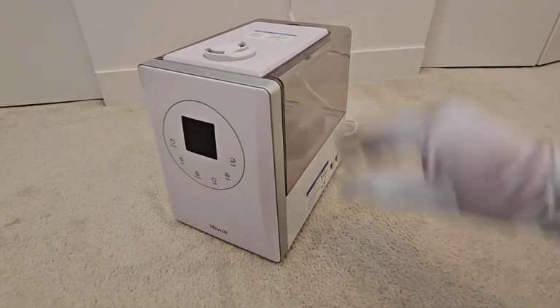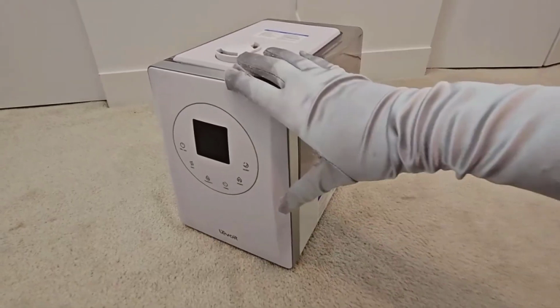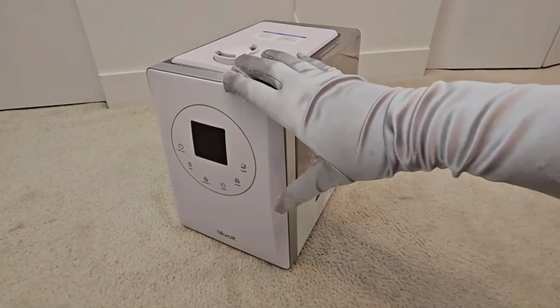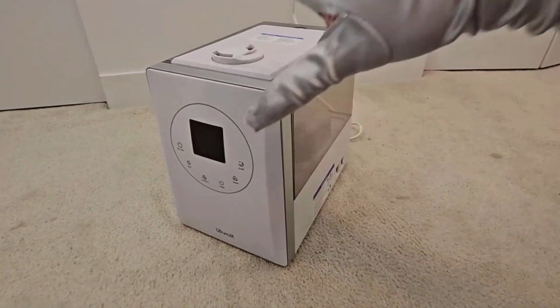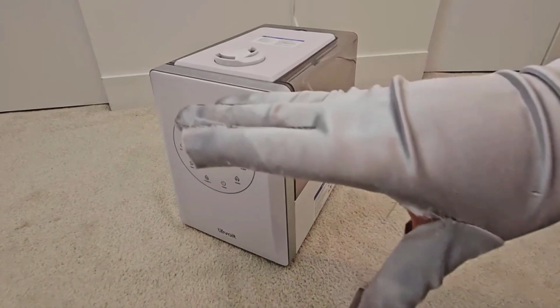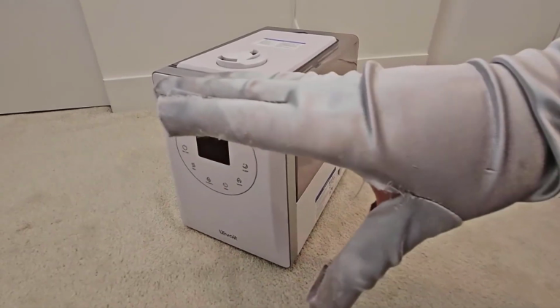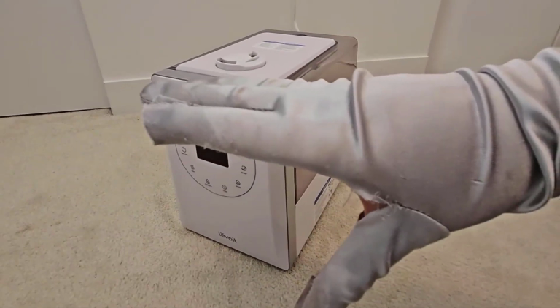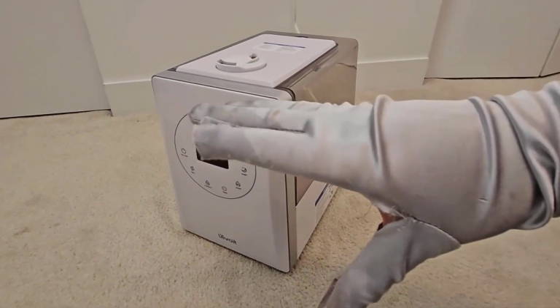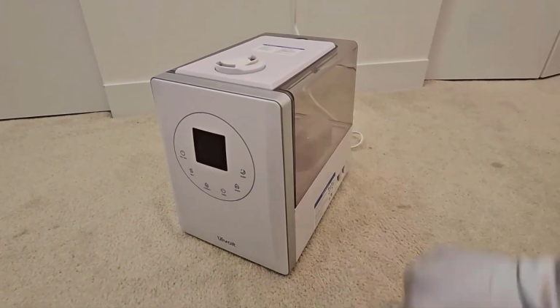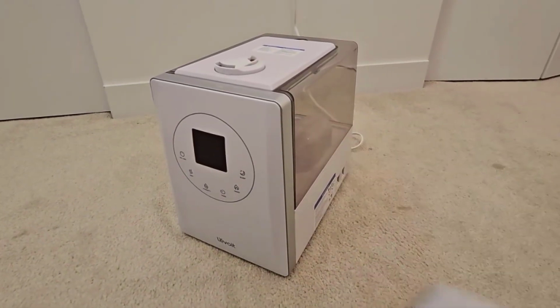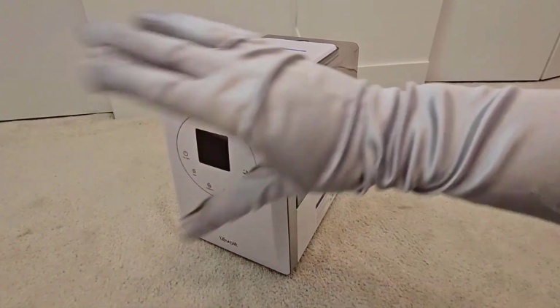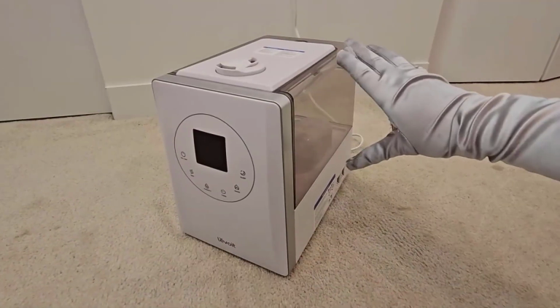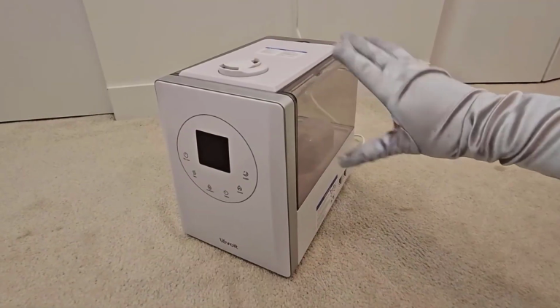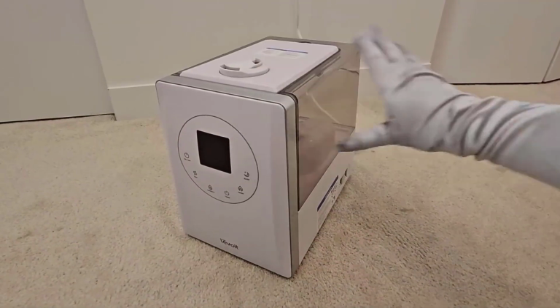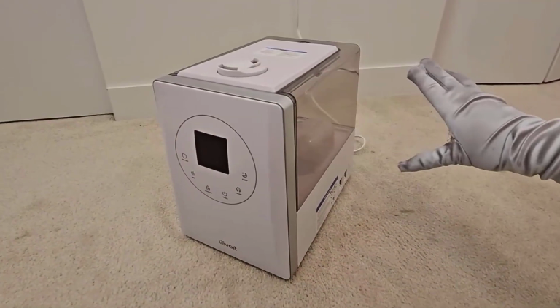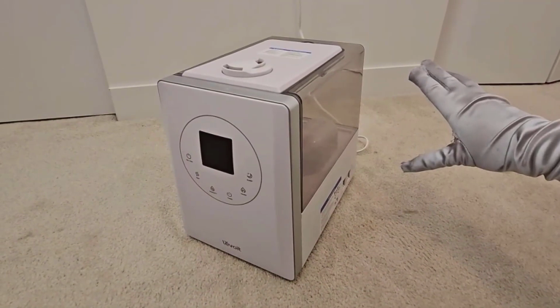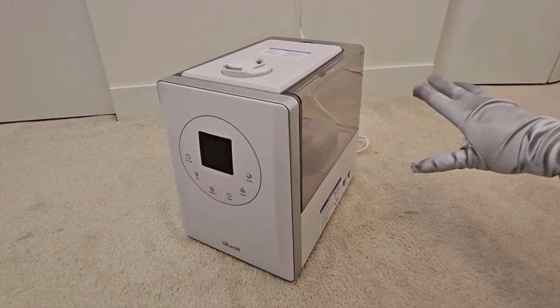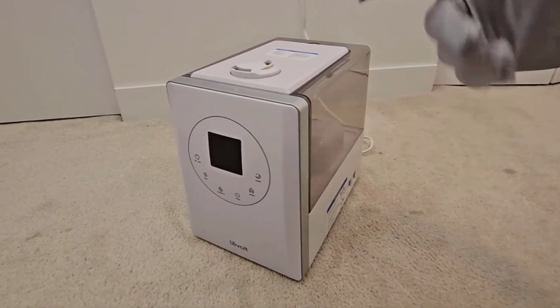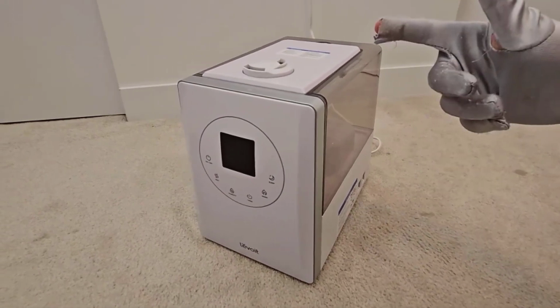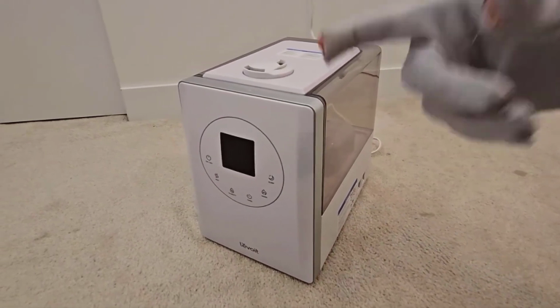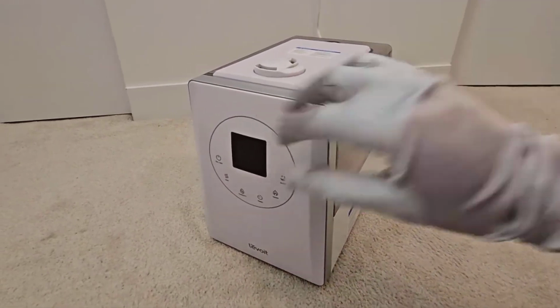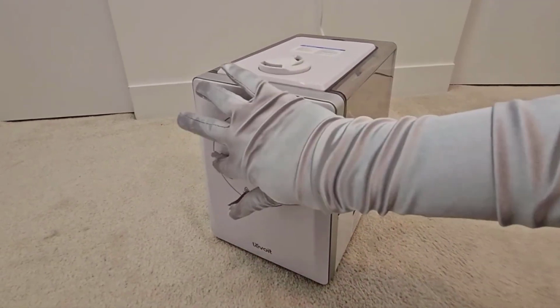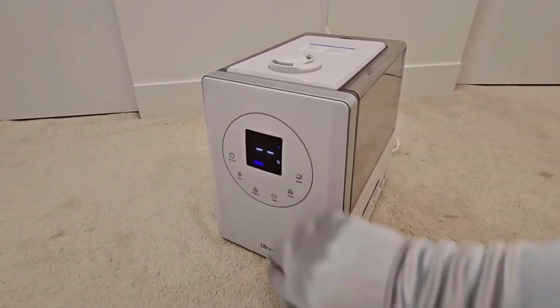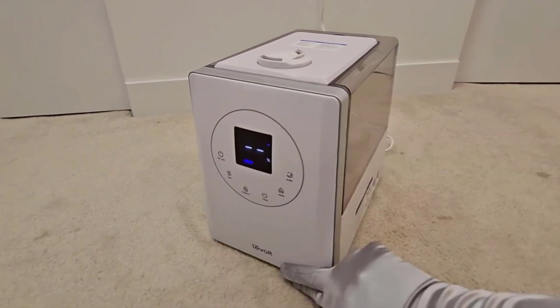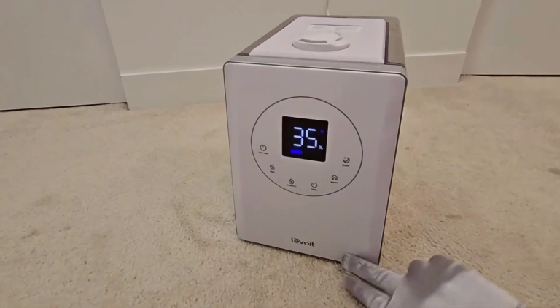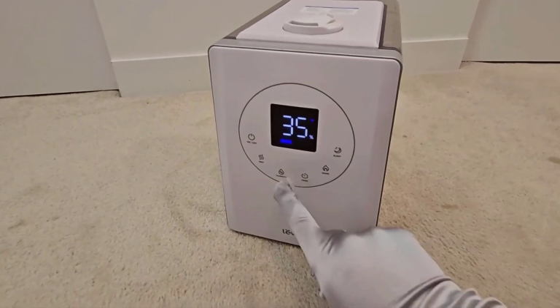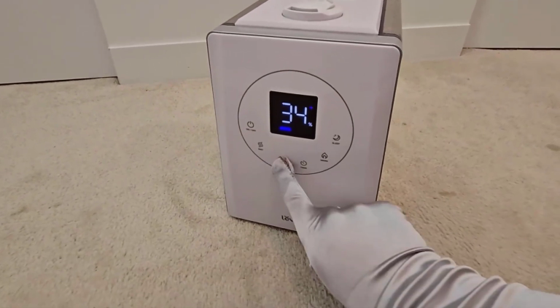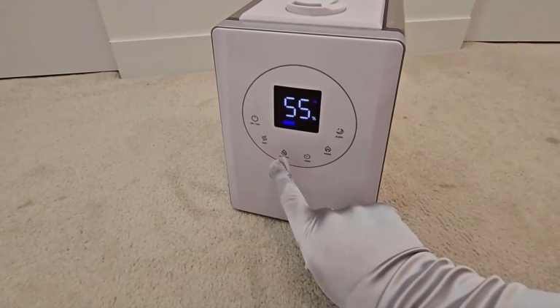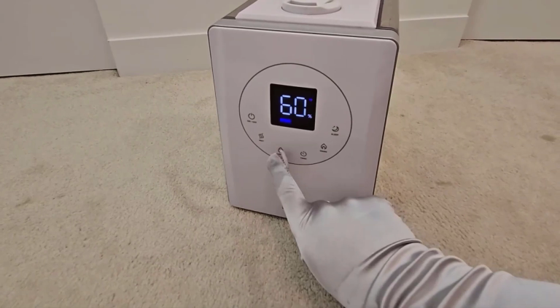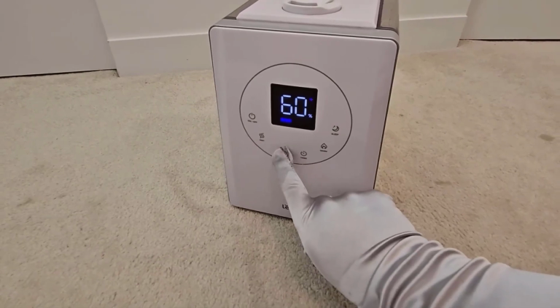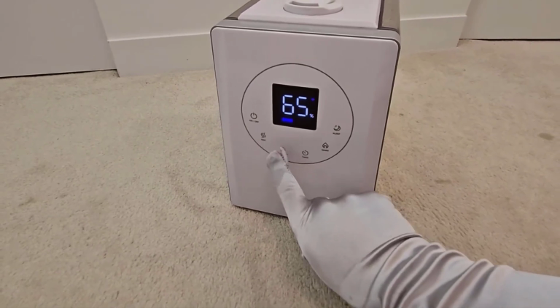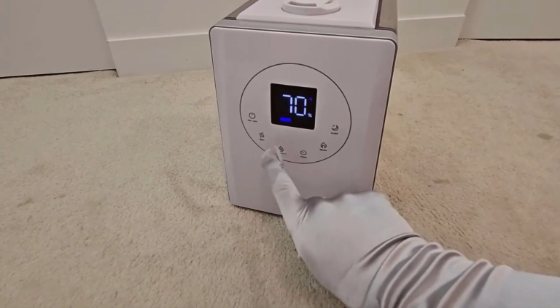Does this machine require a filter? No, it does not require a filter. Plus, you can use it with essential oils too, and it is great for that — like a humidifier and oil diffuser two-in-one.